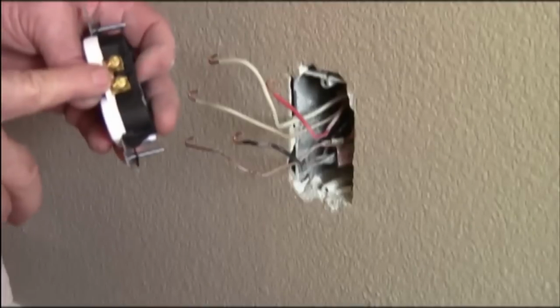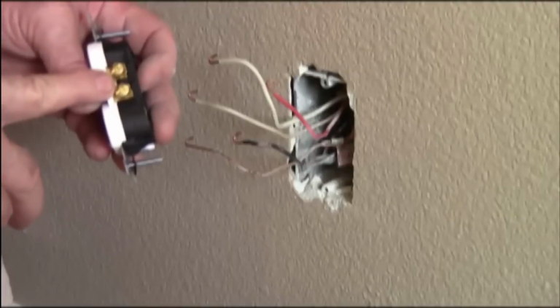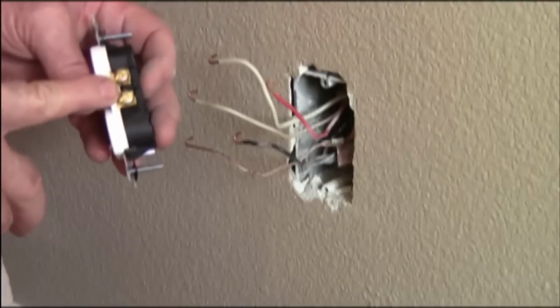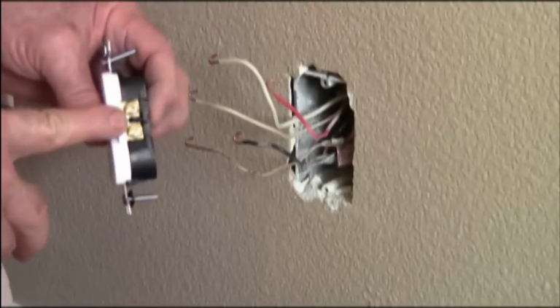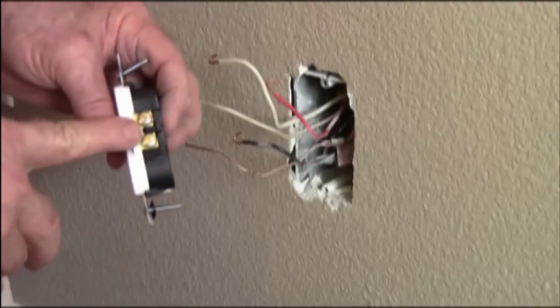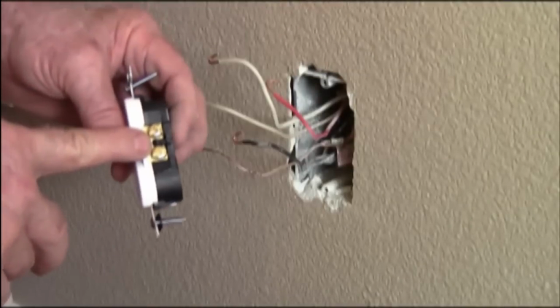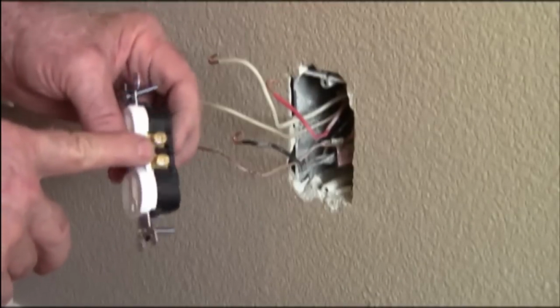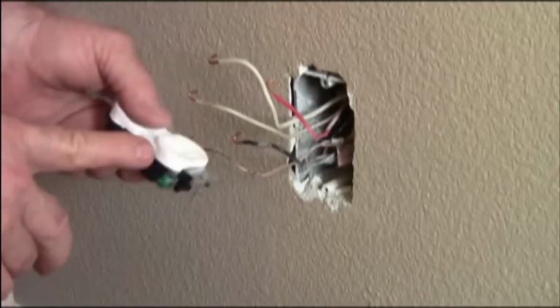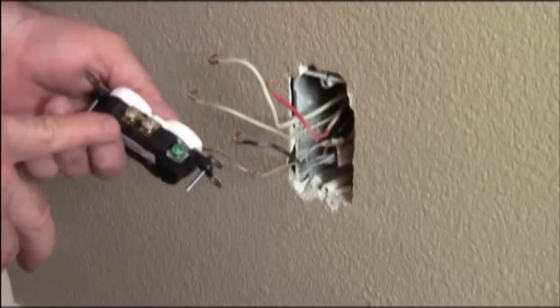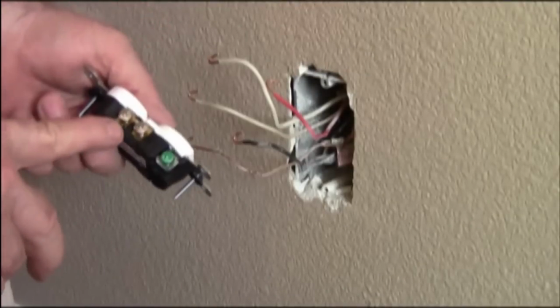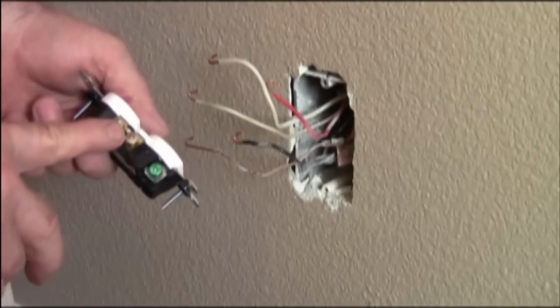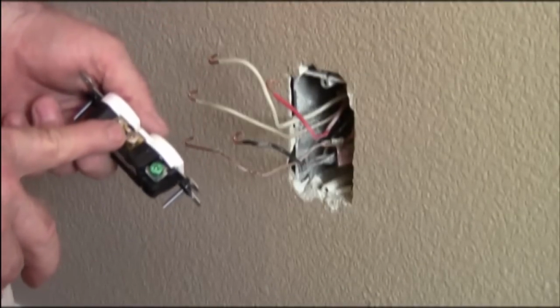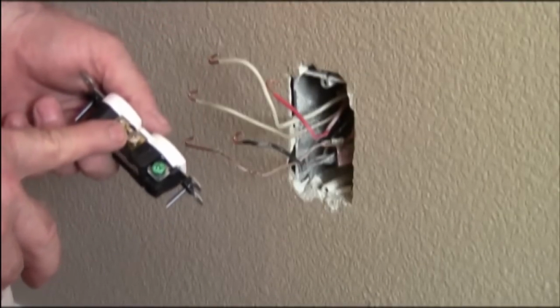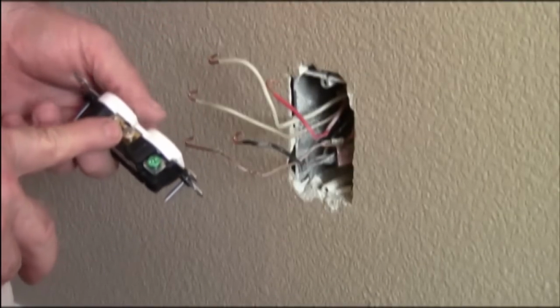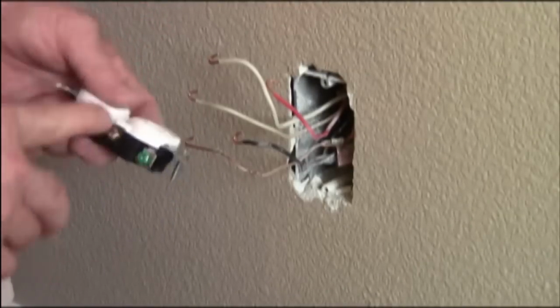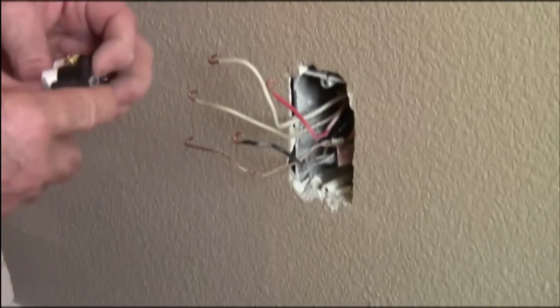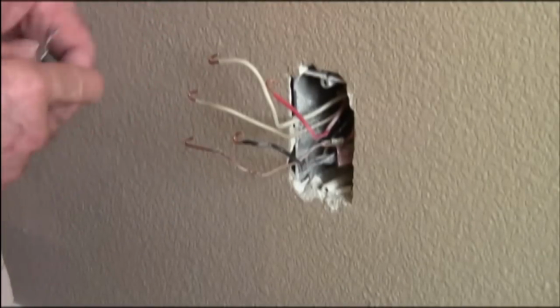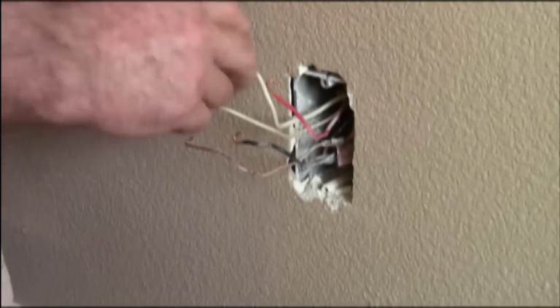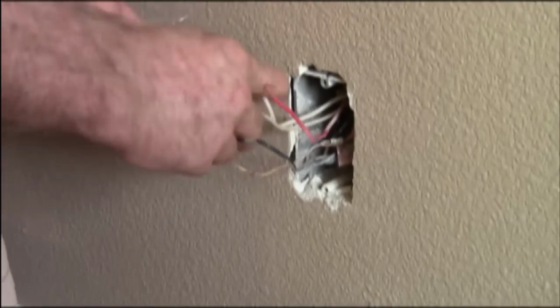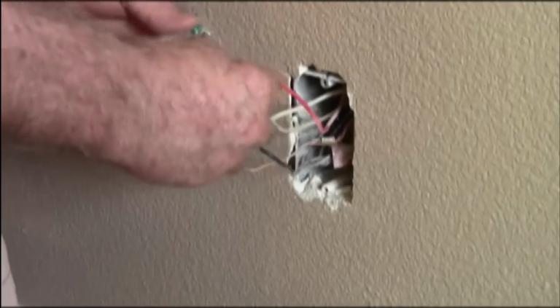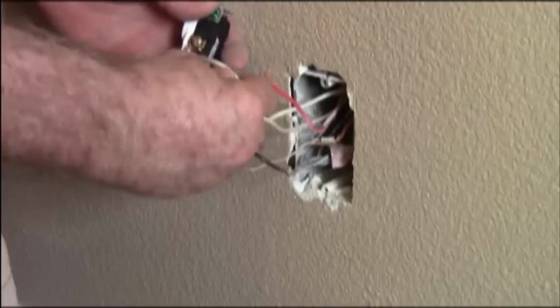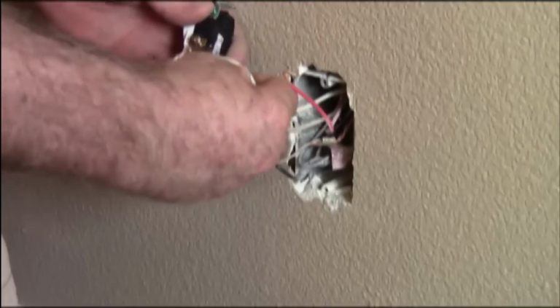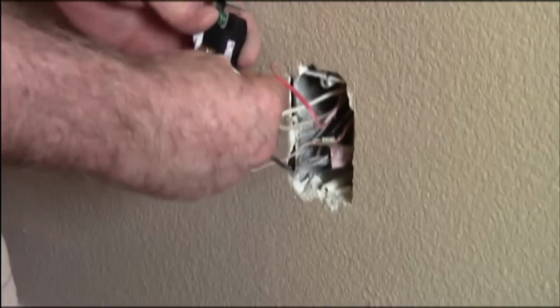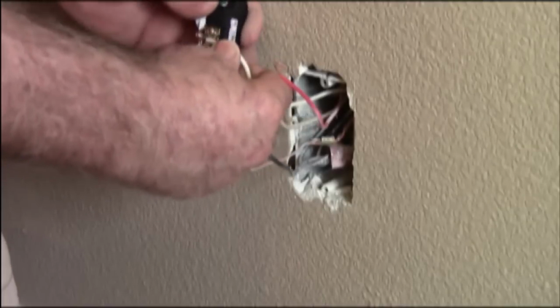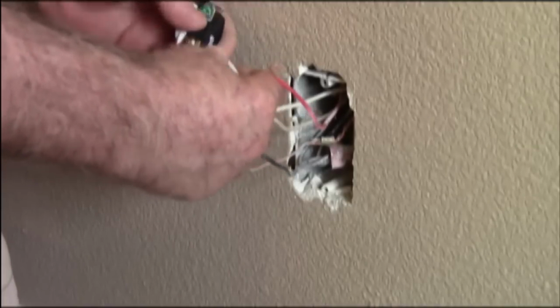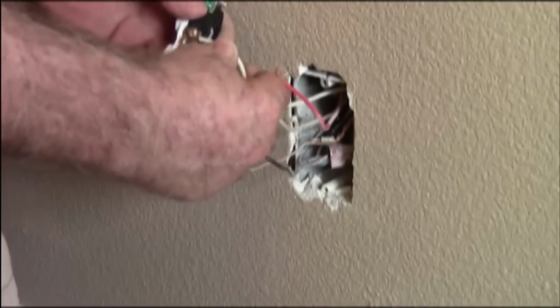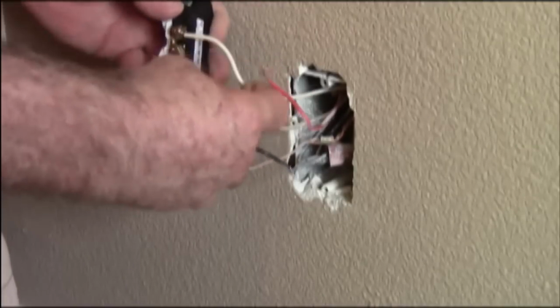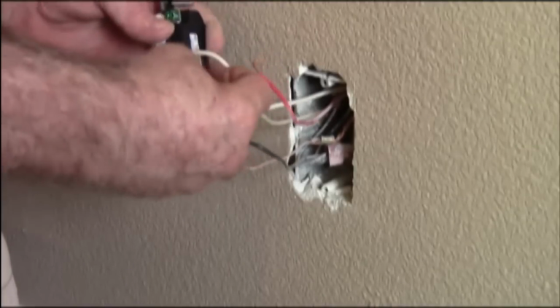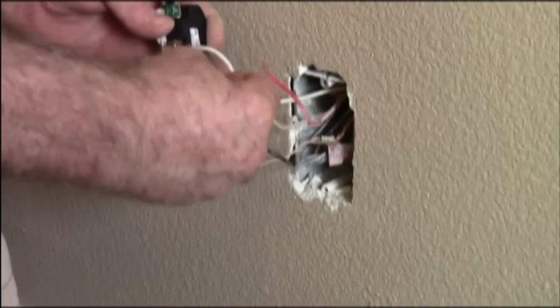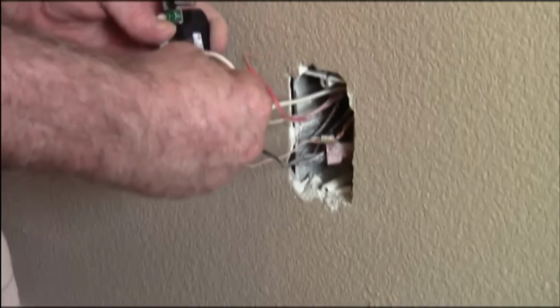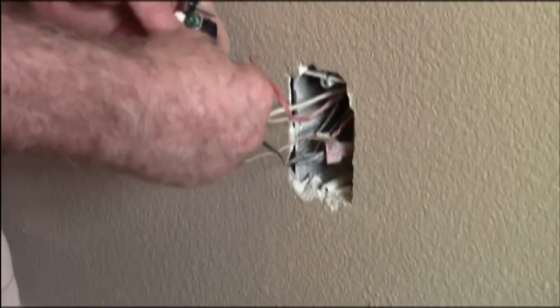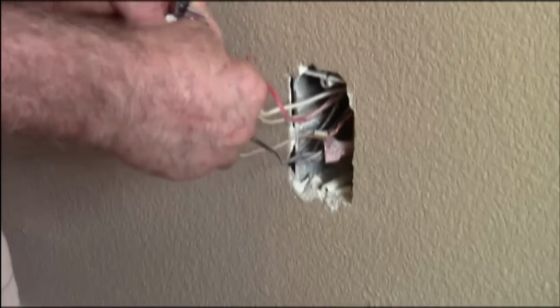Your hot side is the brass-colored screws, your neutral side is the silver-colored screws. So let's go ahead and hook up the neutrals.